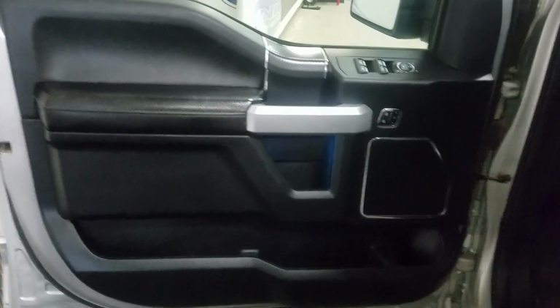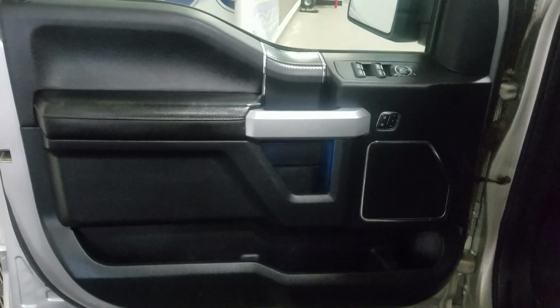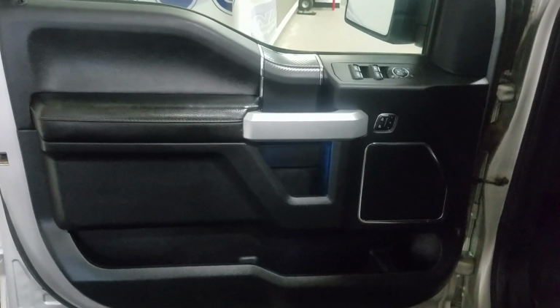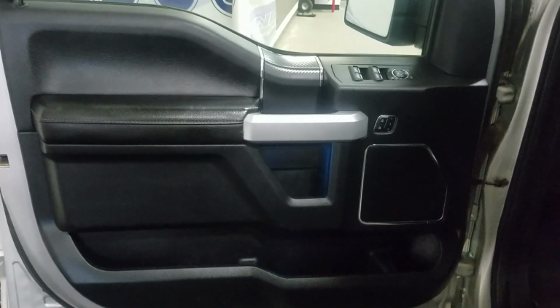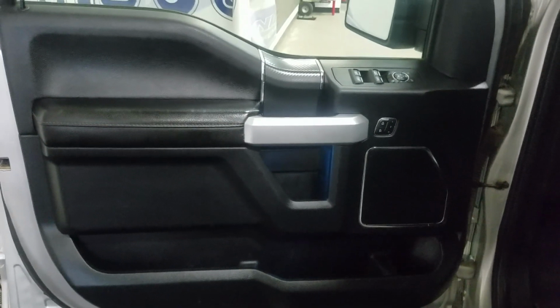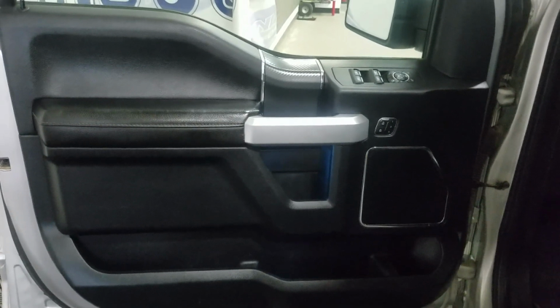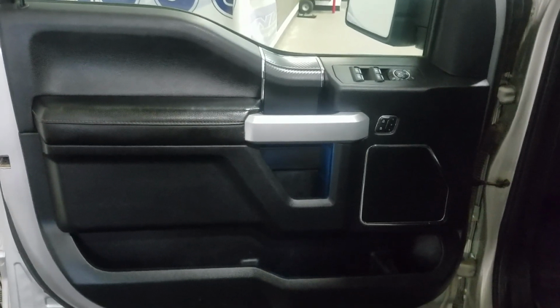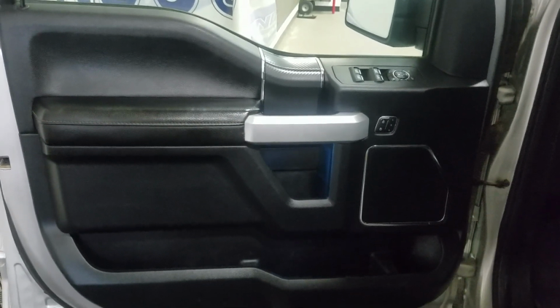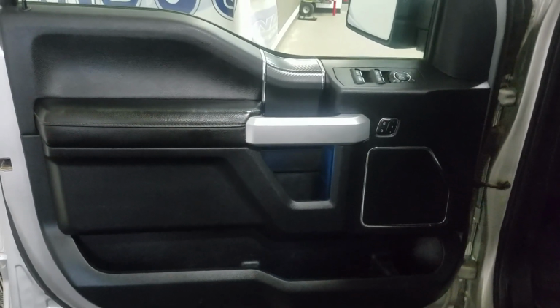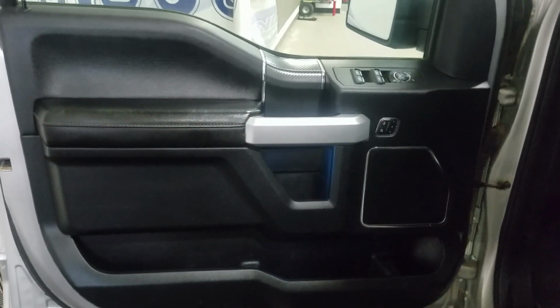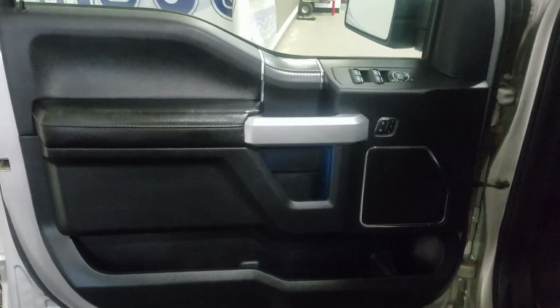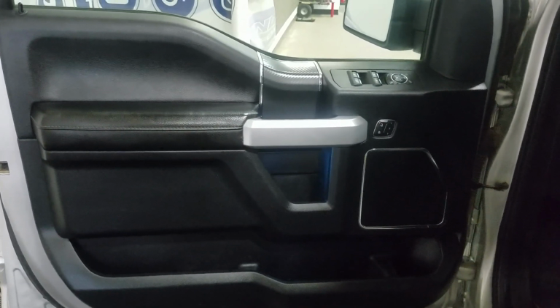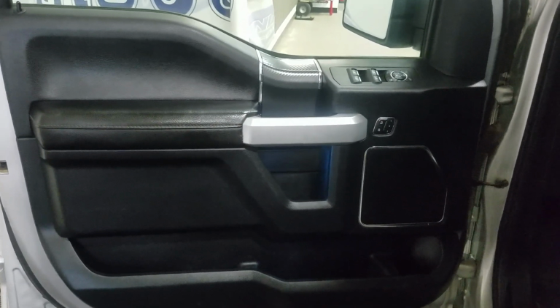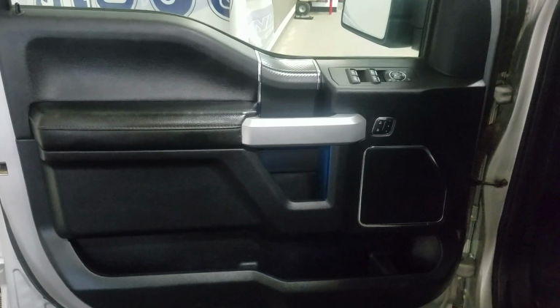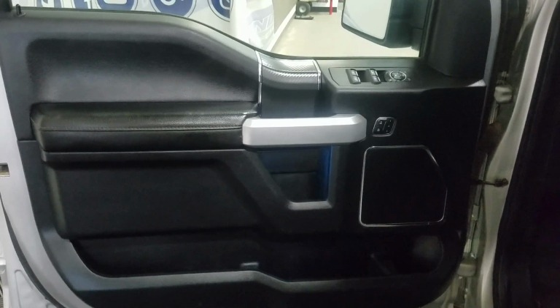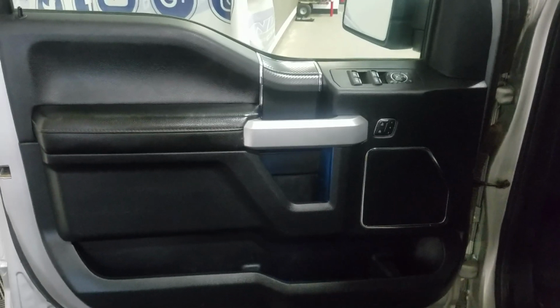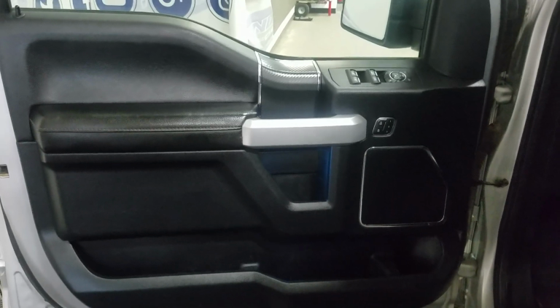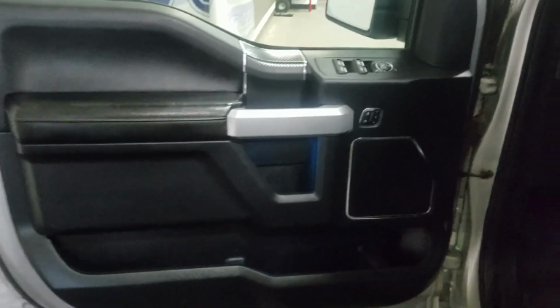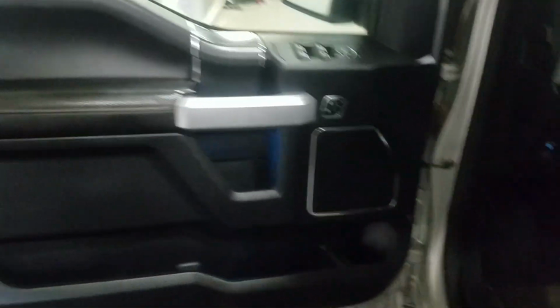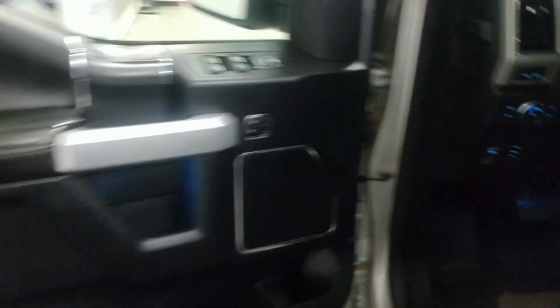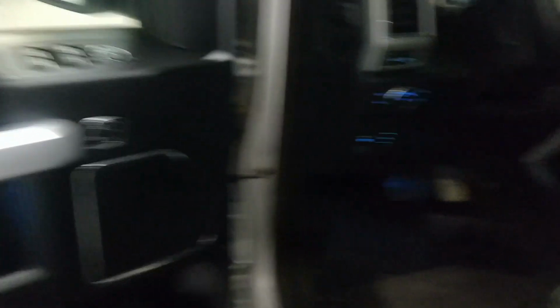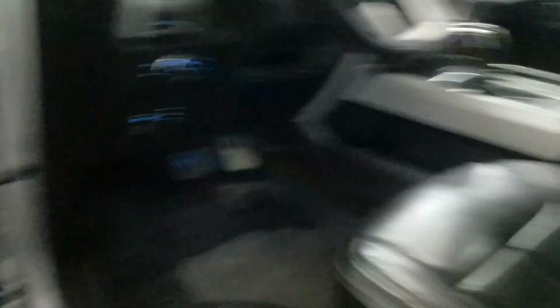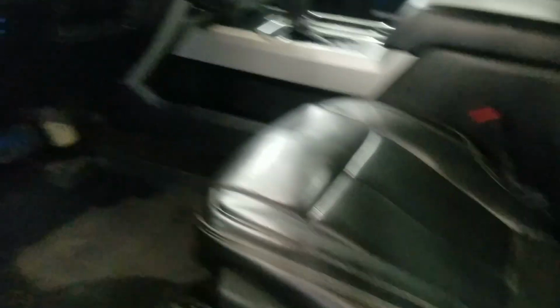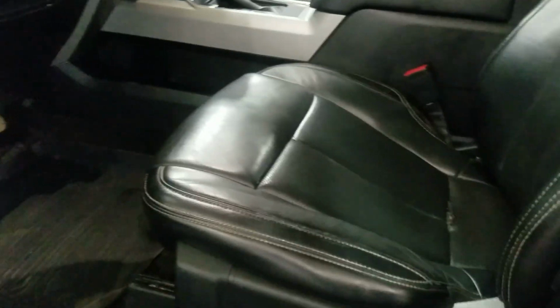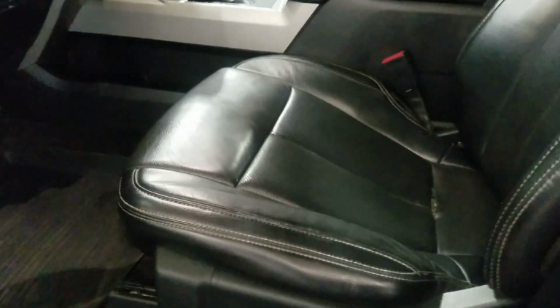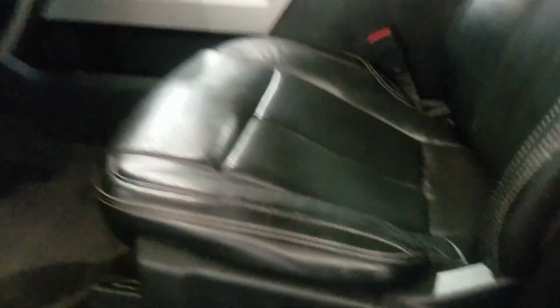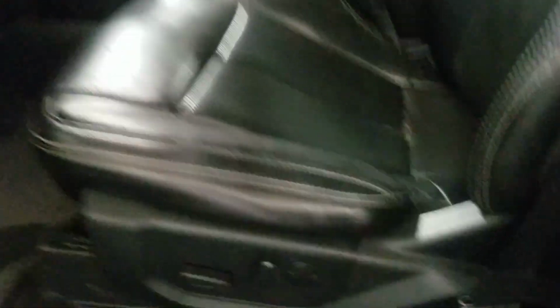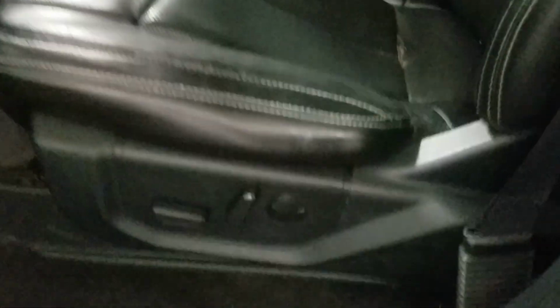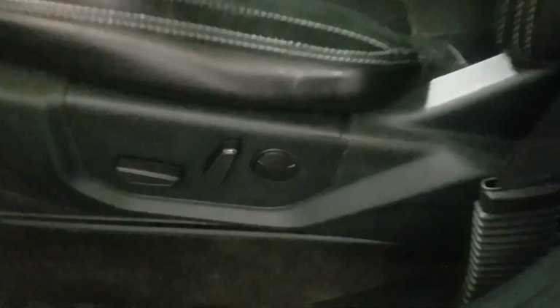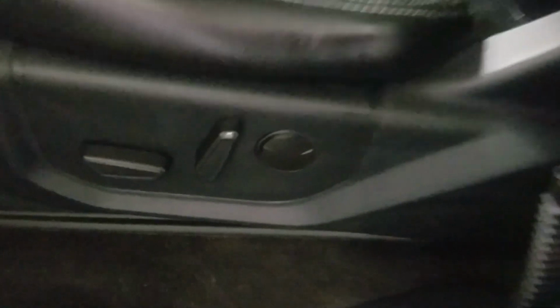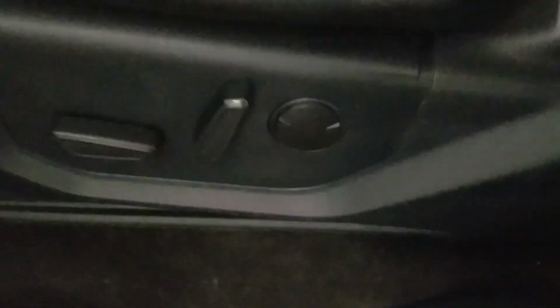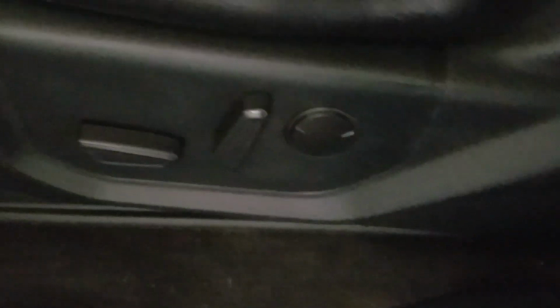In the interior we have driver-friendly features including power locks, power windows, as well as mirror settings and door storage. Making our way into the cabin you'll see lovely black leather seating with adjustments located on the side as well as lumbar support.